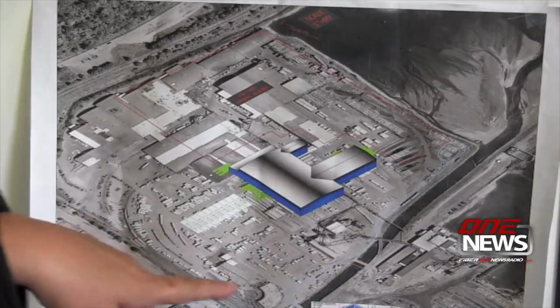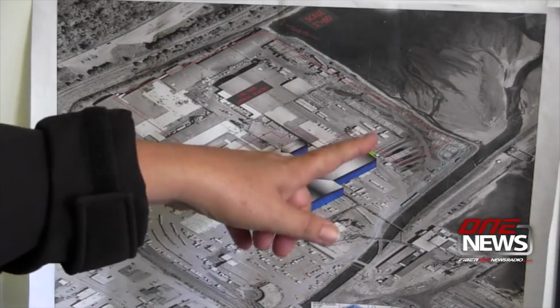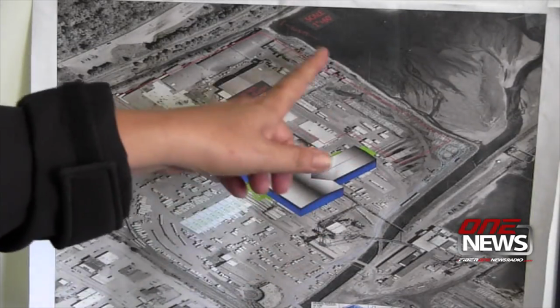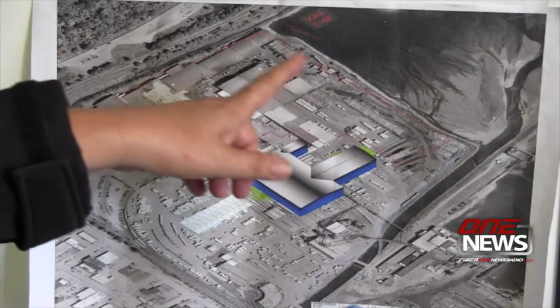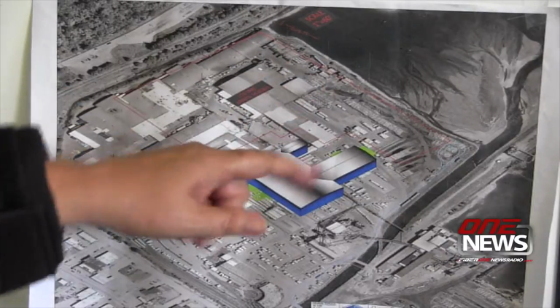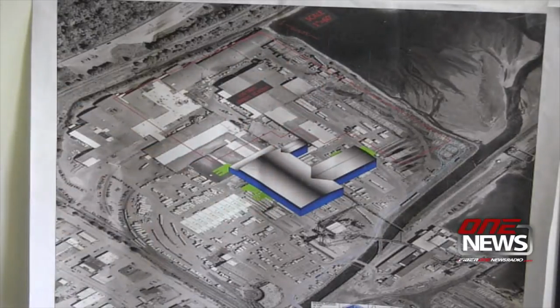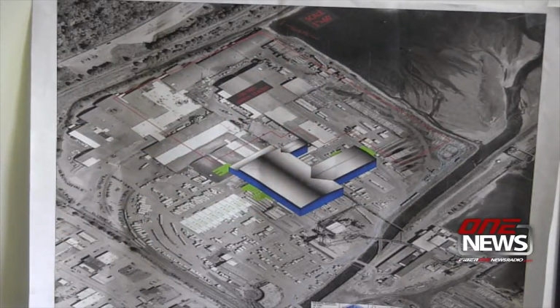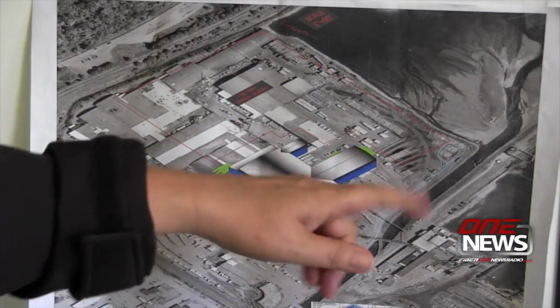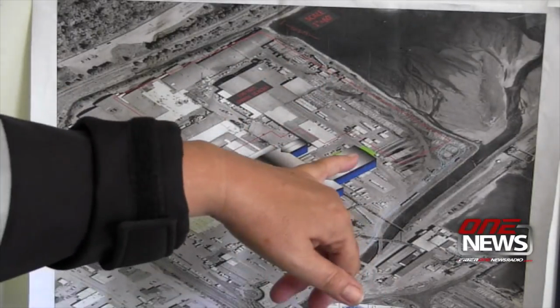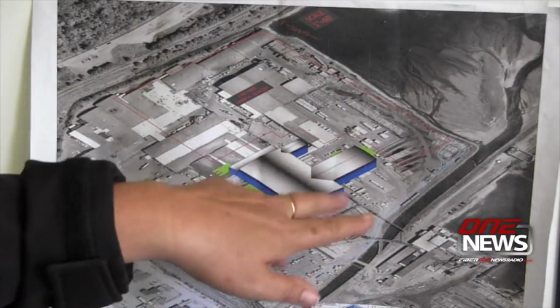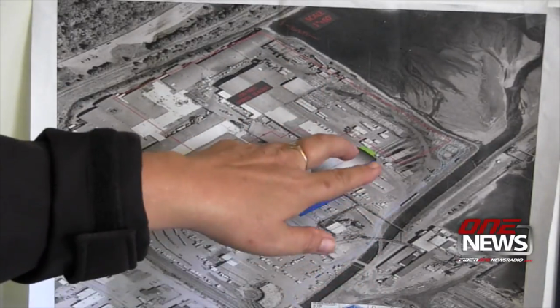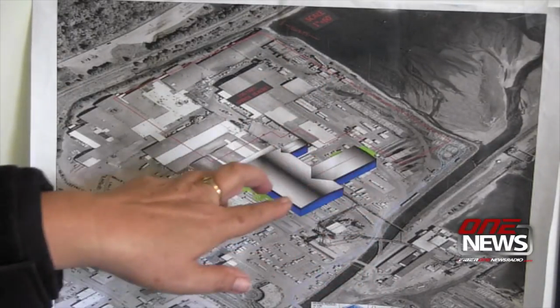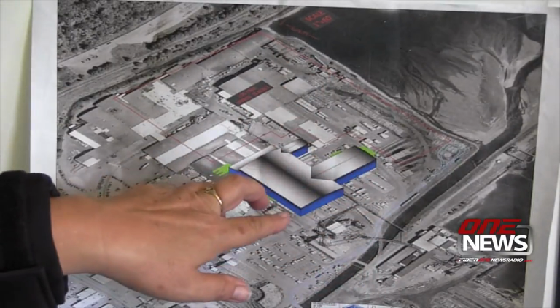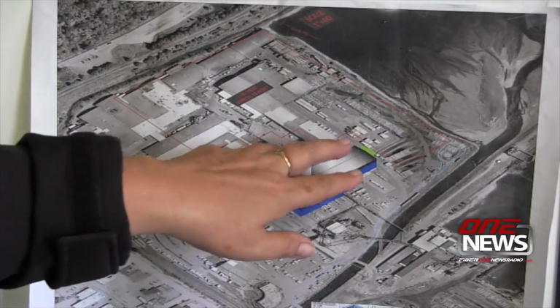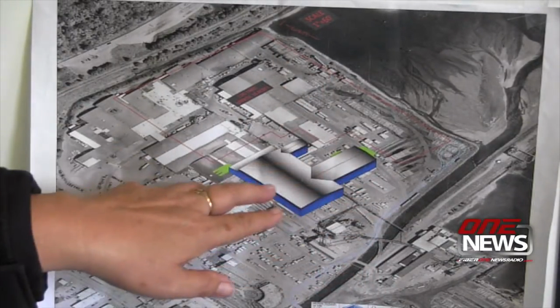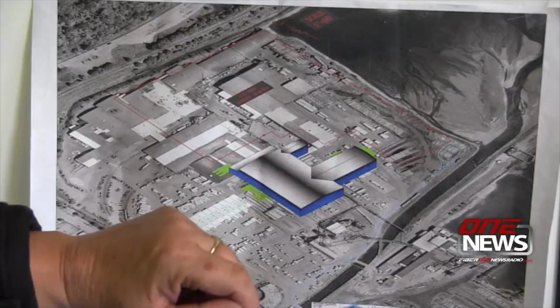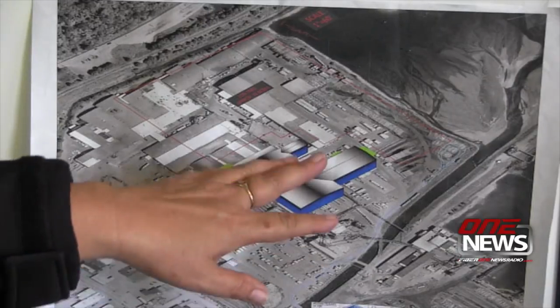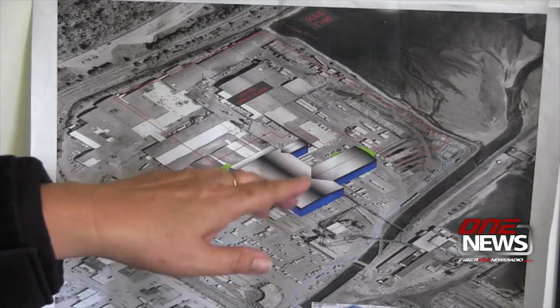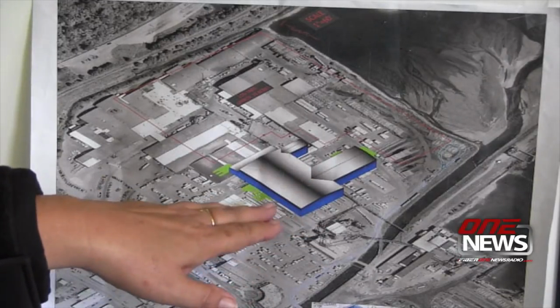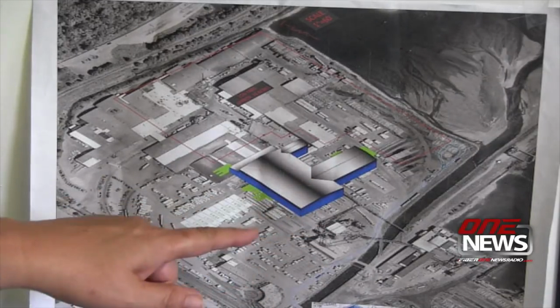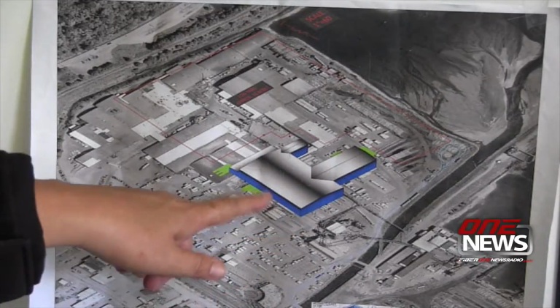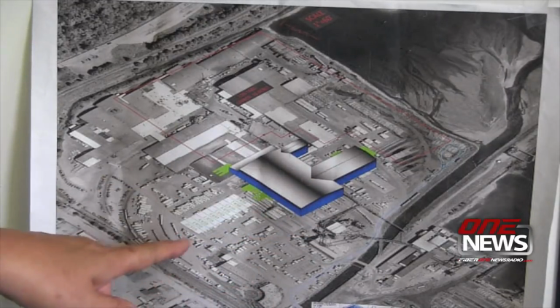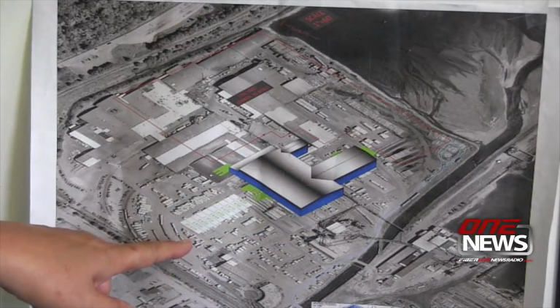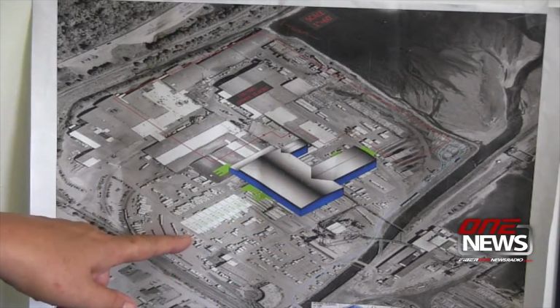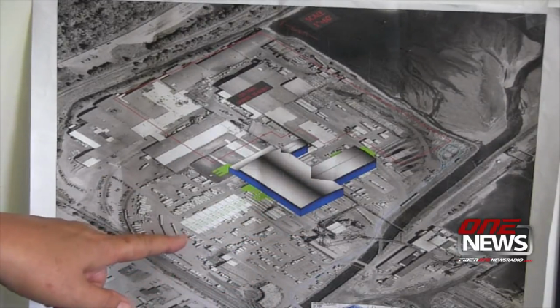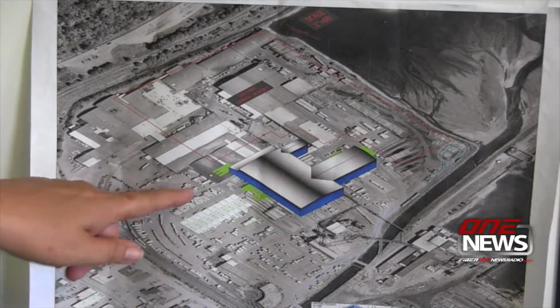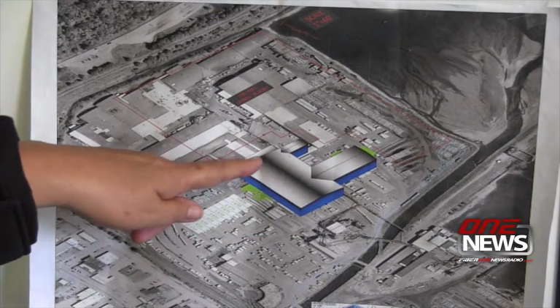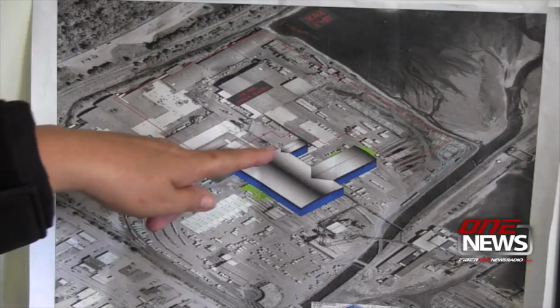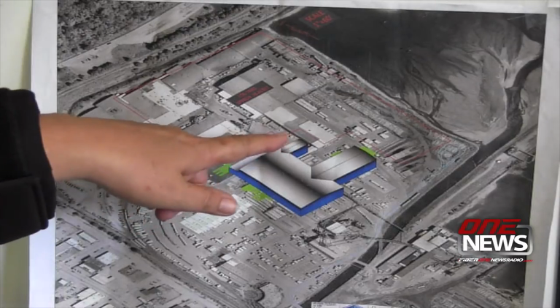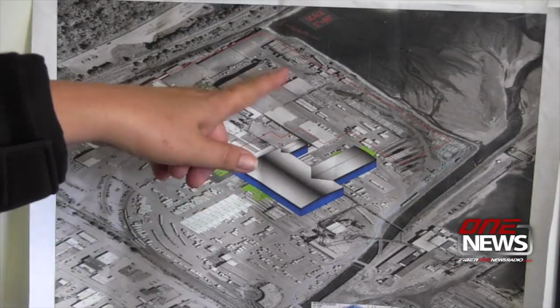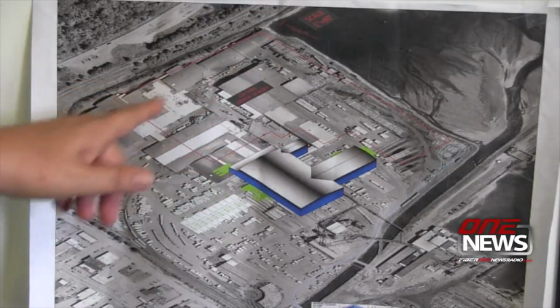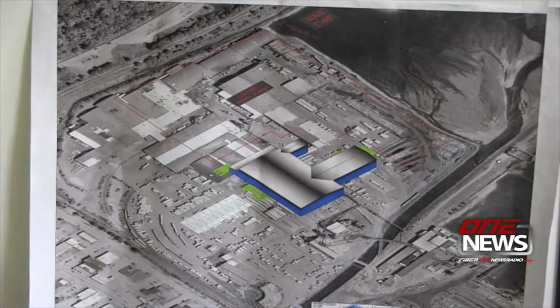Trucks will come in here, they drop off the logs, the log yard will be out here. The logs will come in two sawmill lines right down this building. They'll be processed, turned into lumber. They'll go out into these ten kilns, then go back in on this side and be planed and come out the other end as lumber.